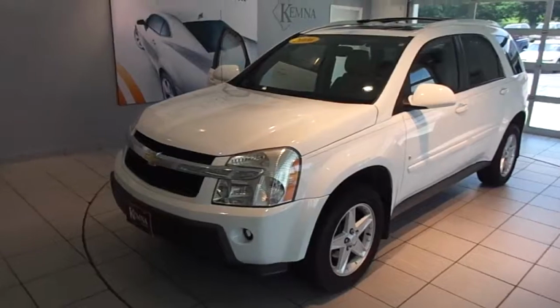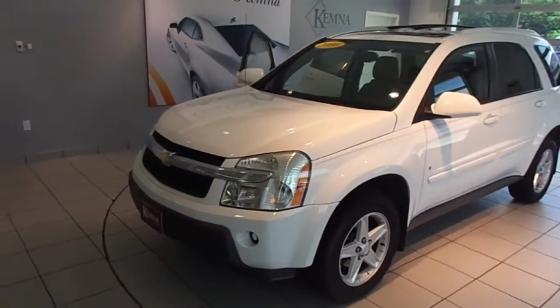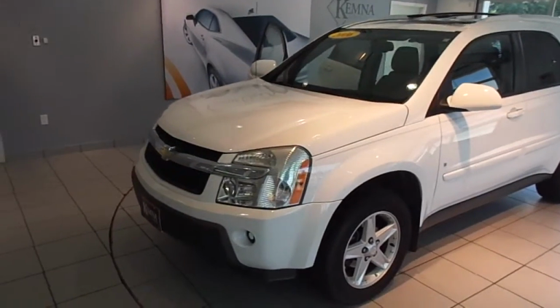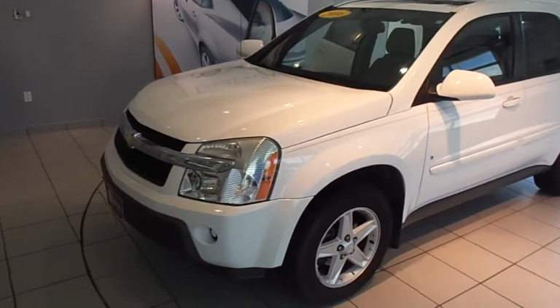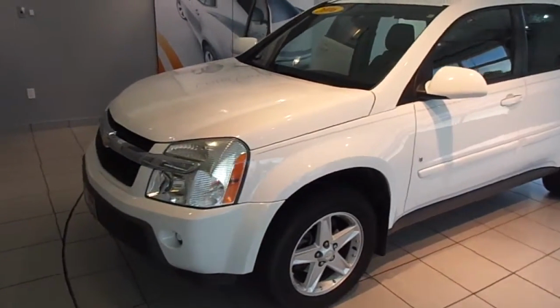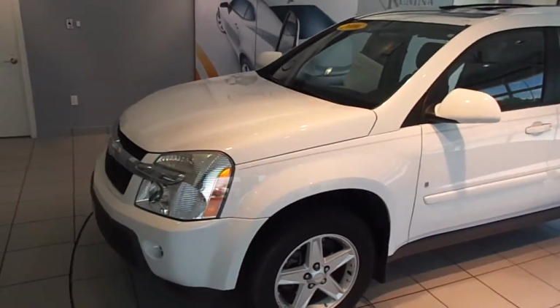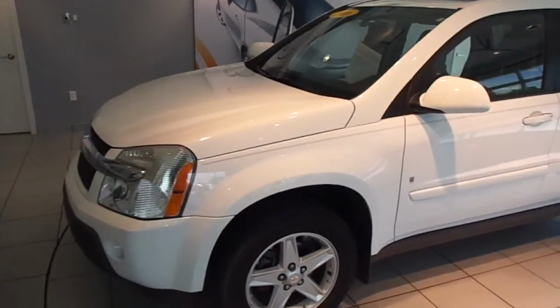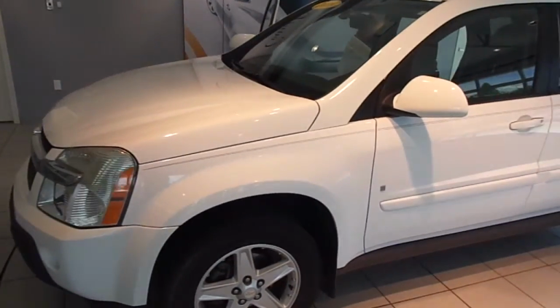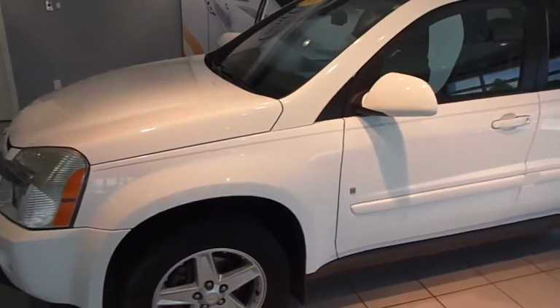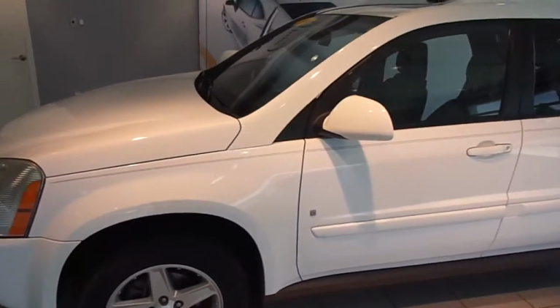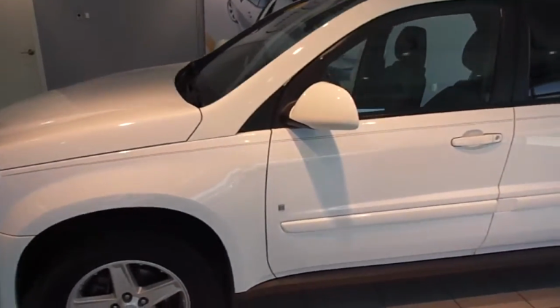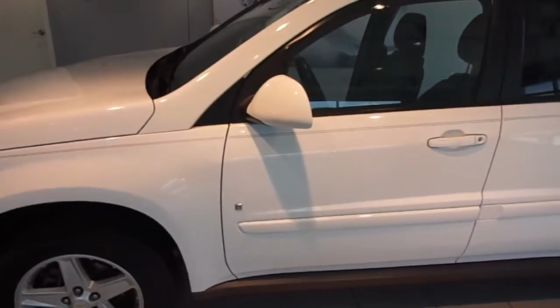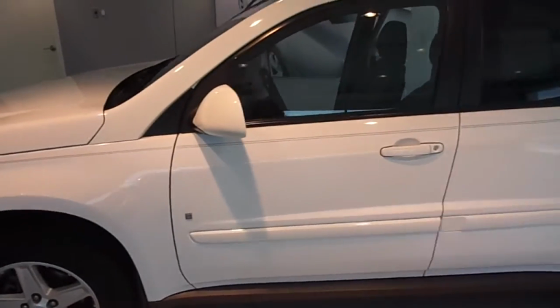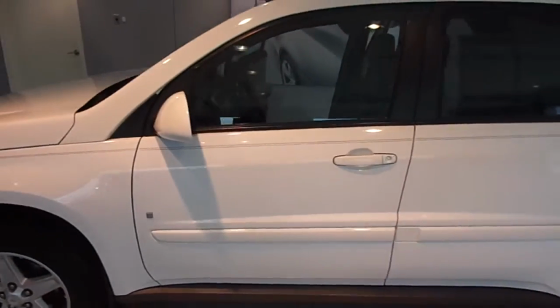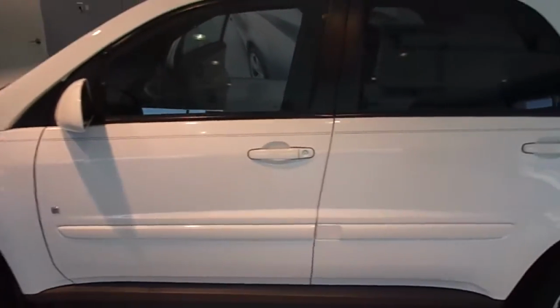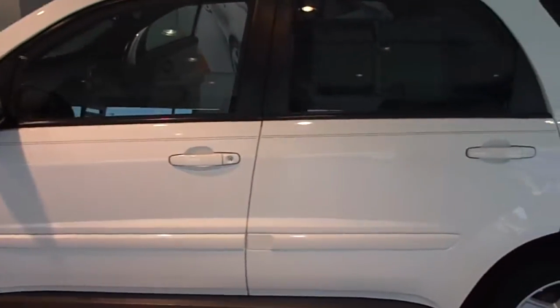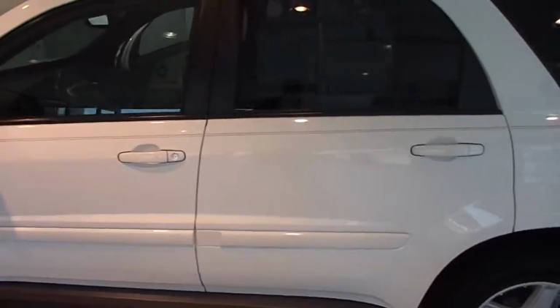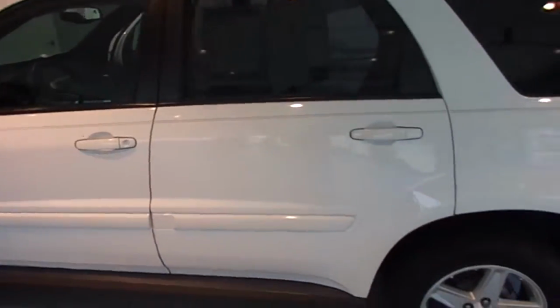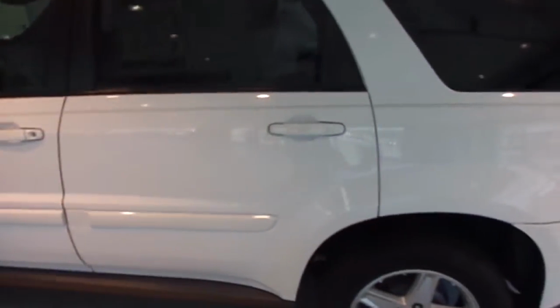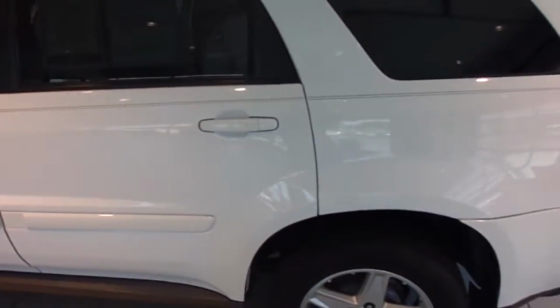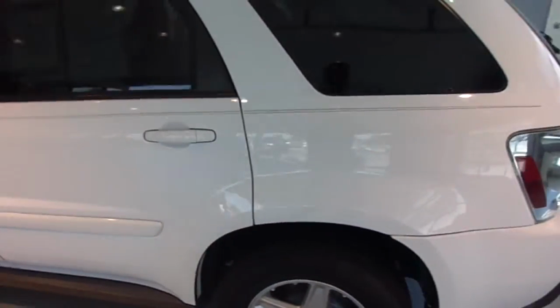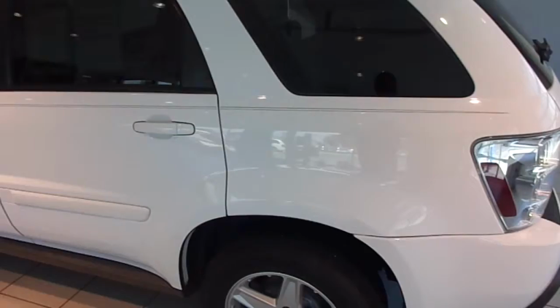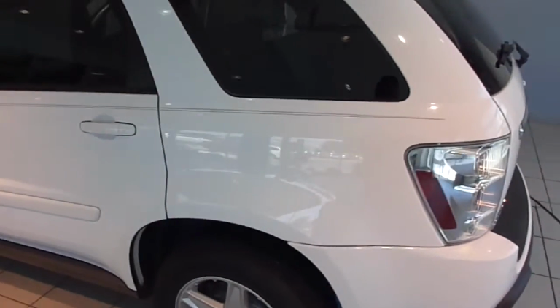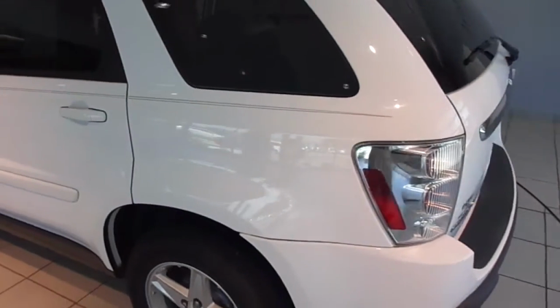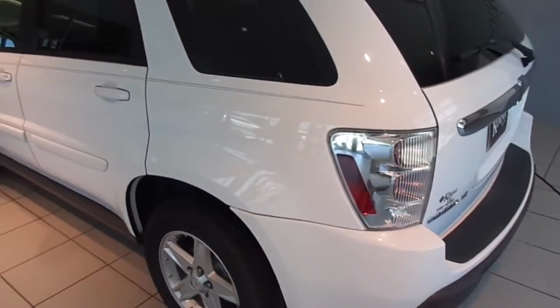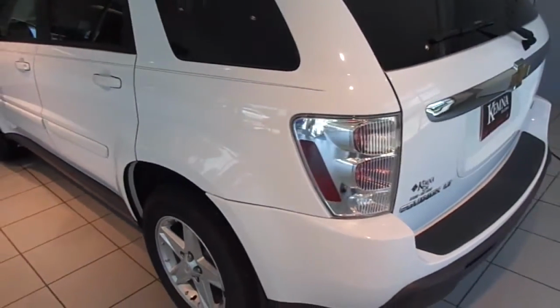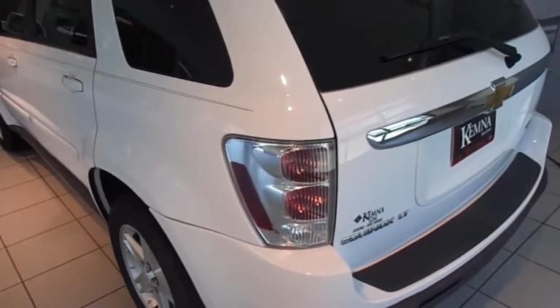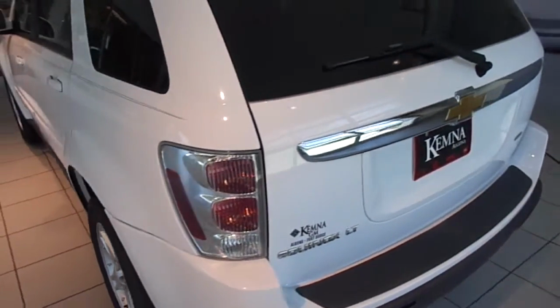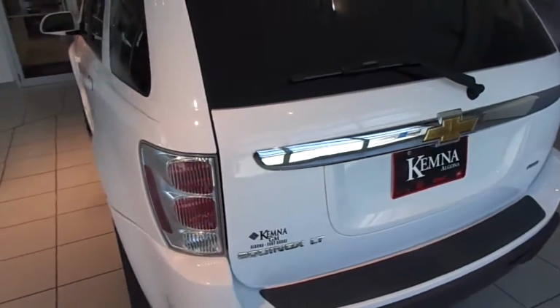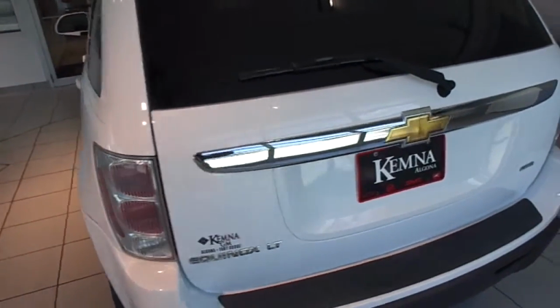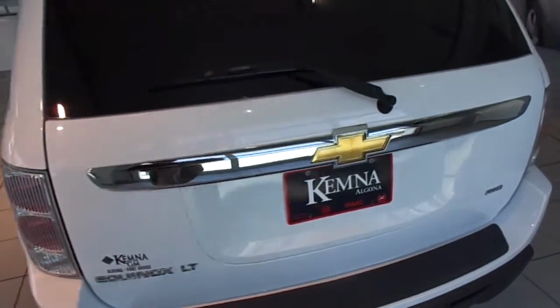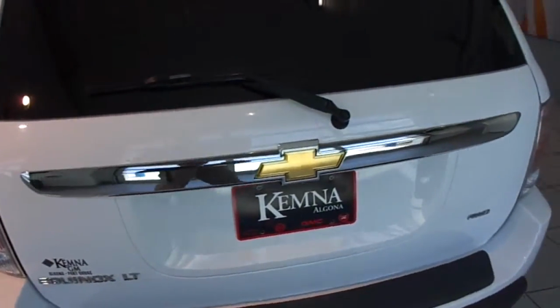Hi, I'm Will with Chemnitz and Elgona, and I'm about to showcase stock number 36292A. This is a pre-owned 2006 Chevy Equinox LT. It has an all-wheel drive 3.4 liter V6, and only 50,000 miles on it.